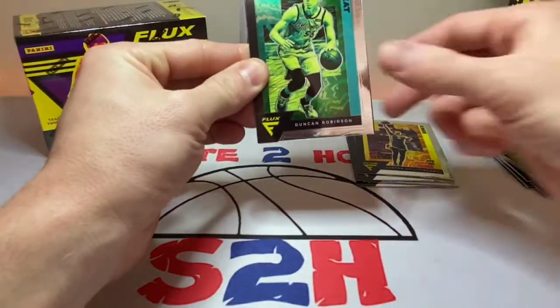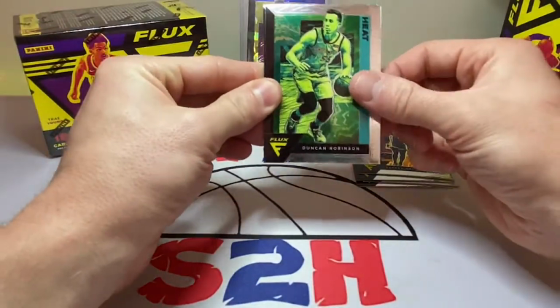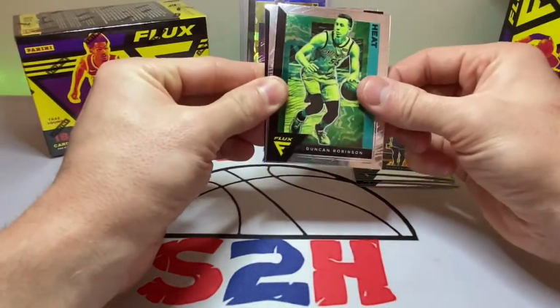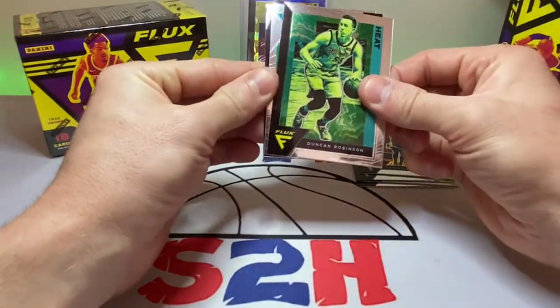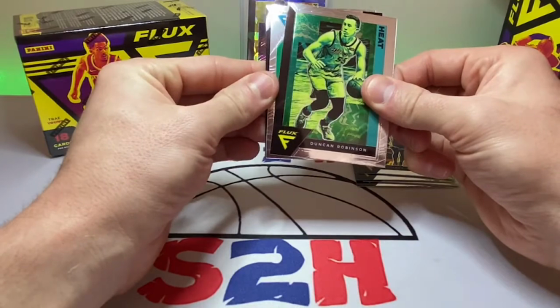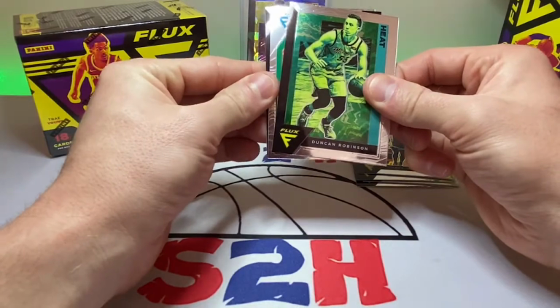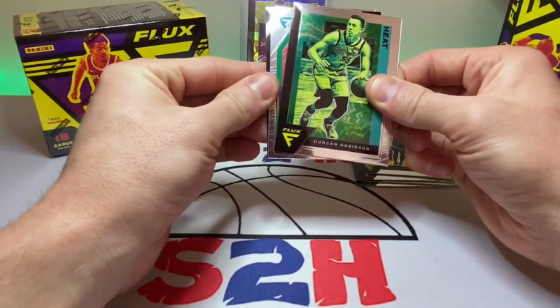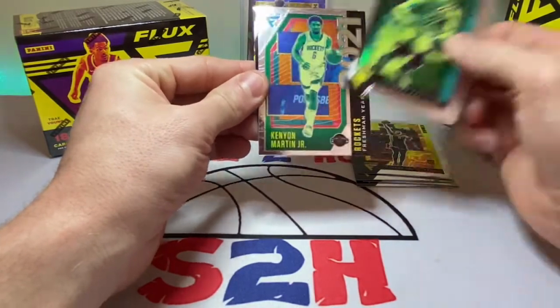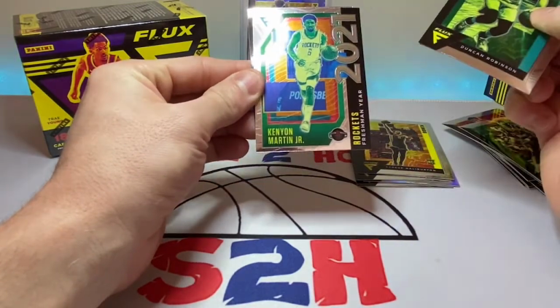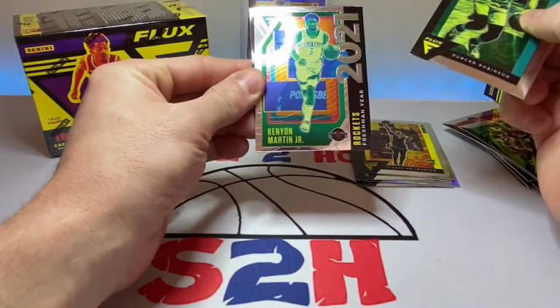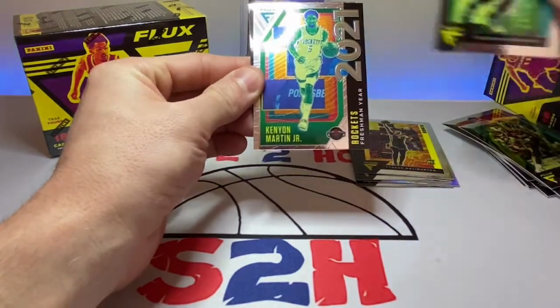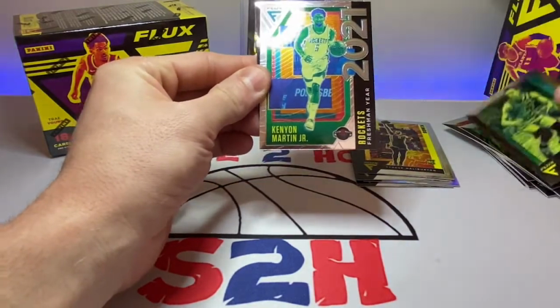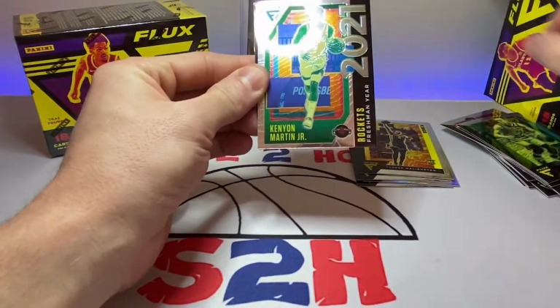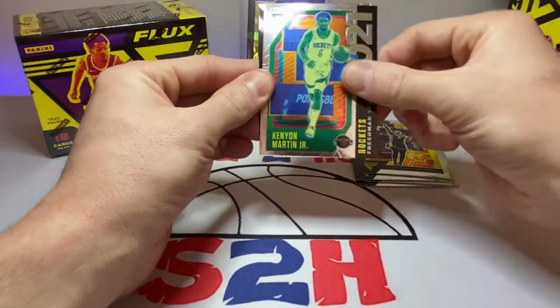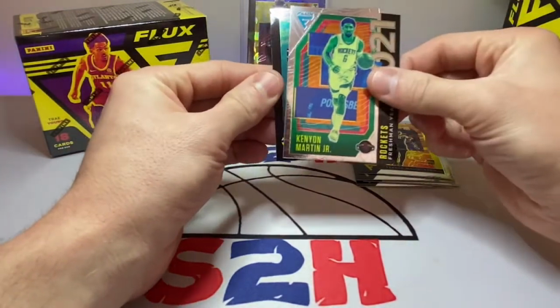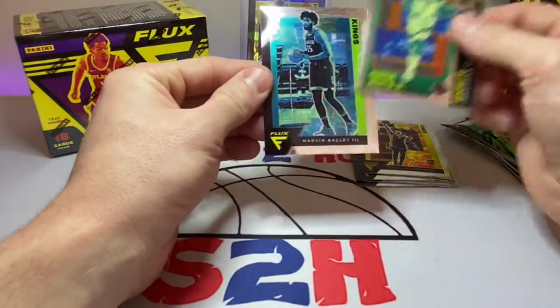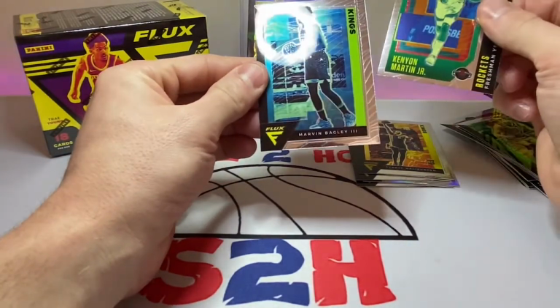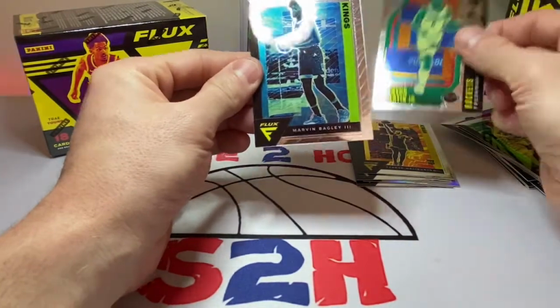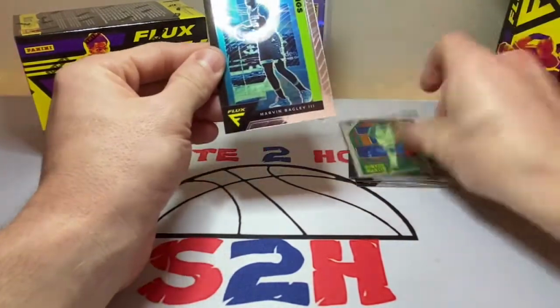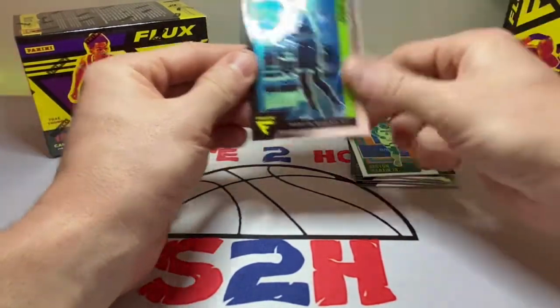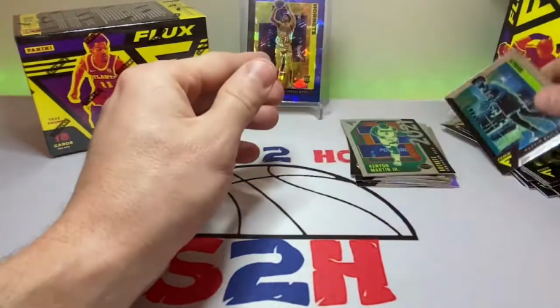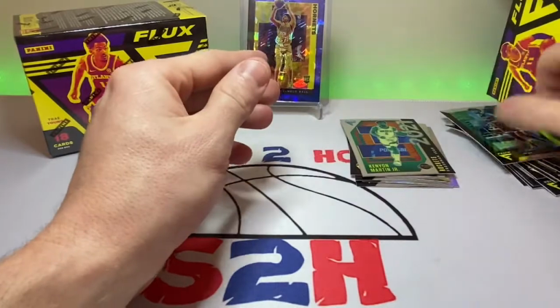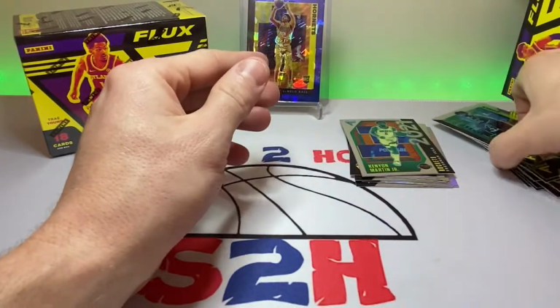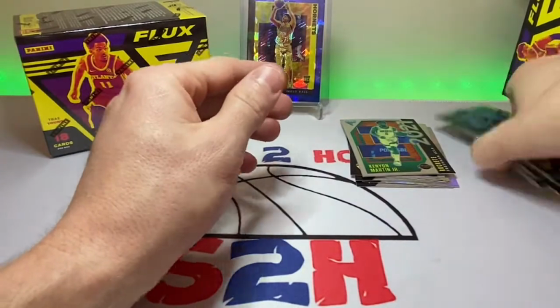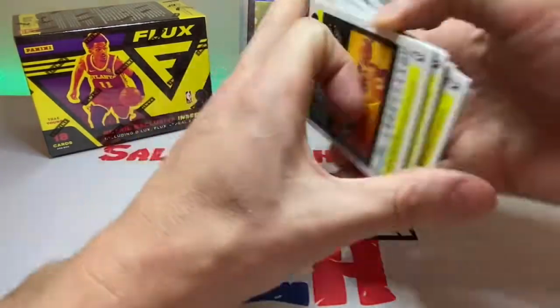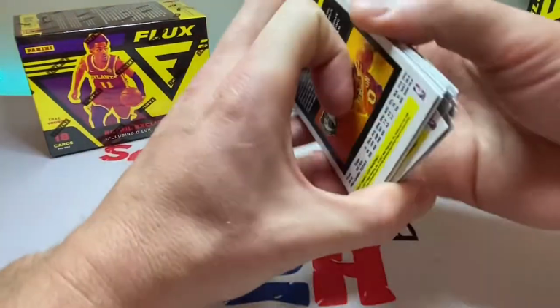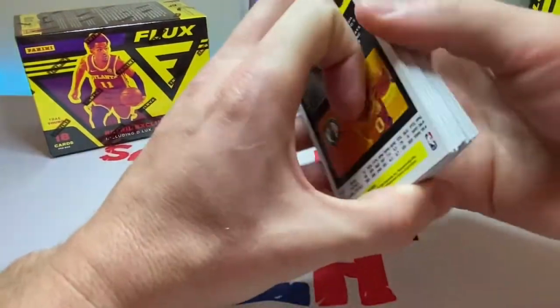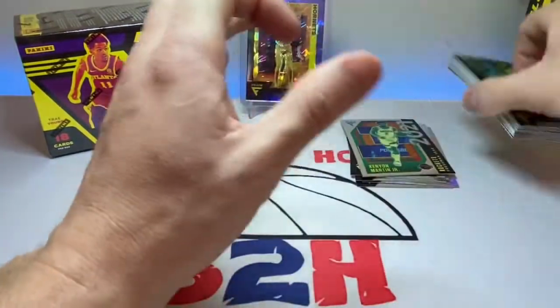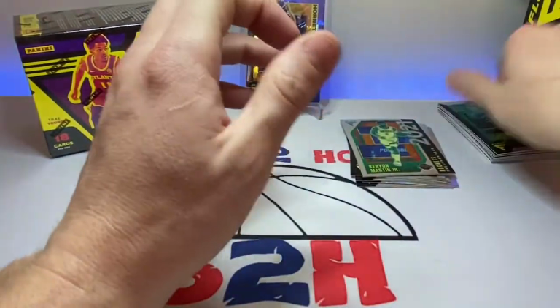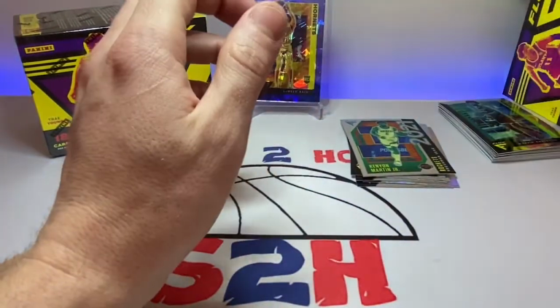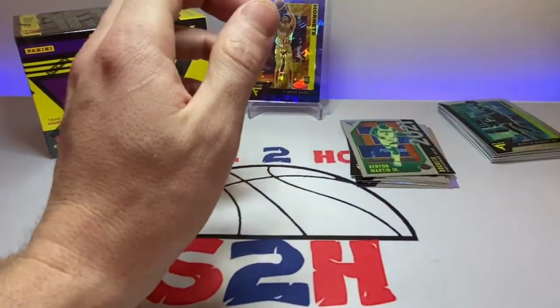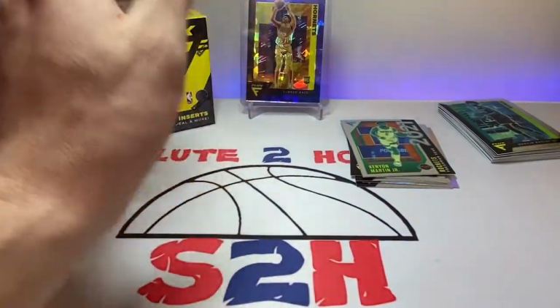A little D-Rob. Kenyon Martin Jr. is our rookie right there. And Marvin Bagley. Not the best box, not the worst box.